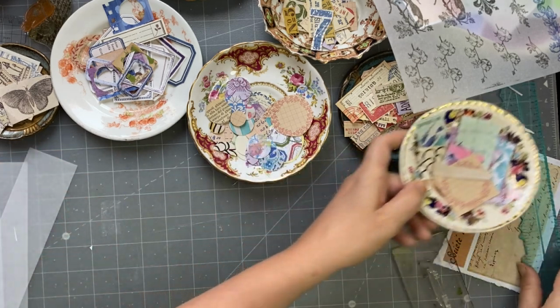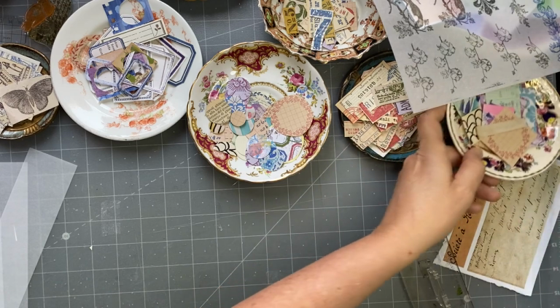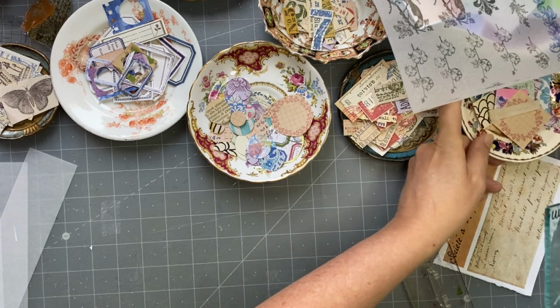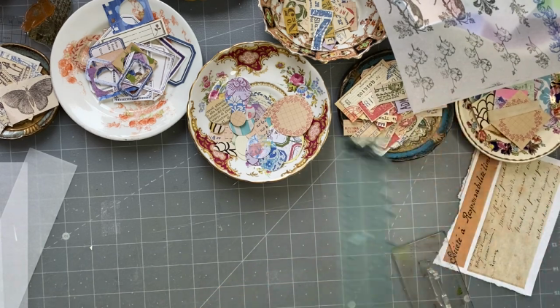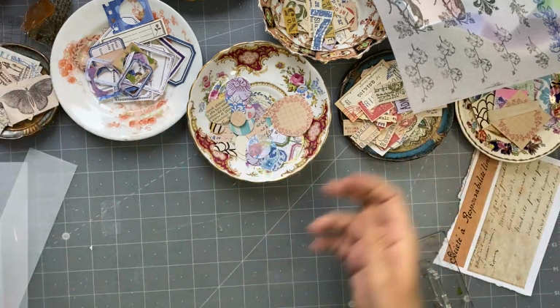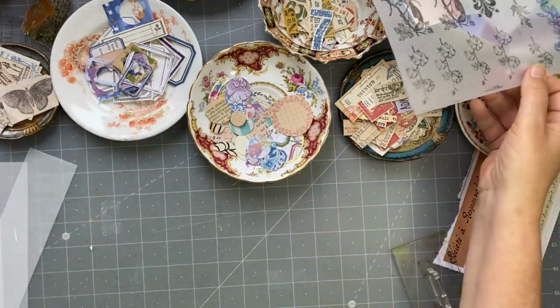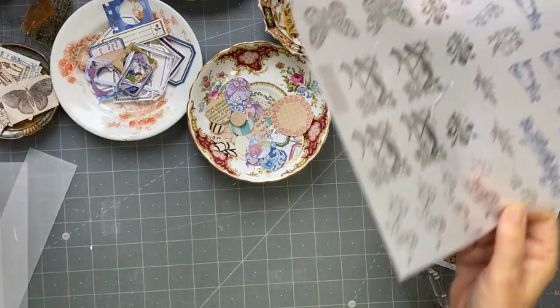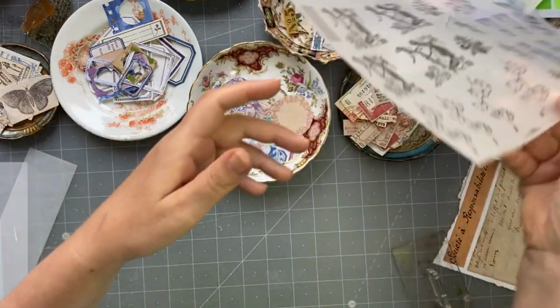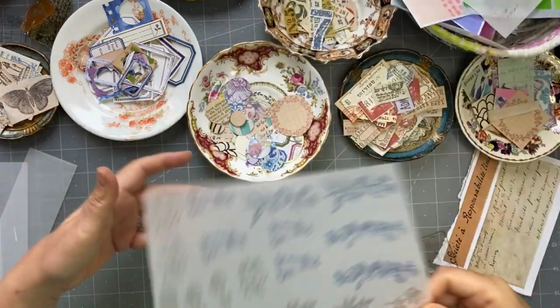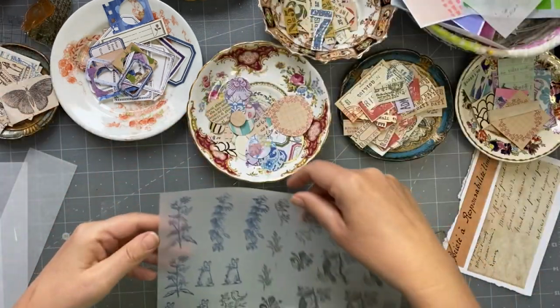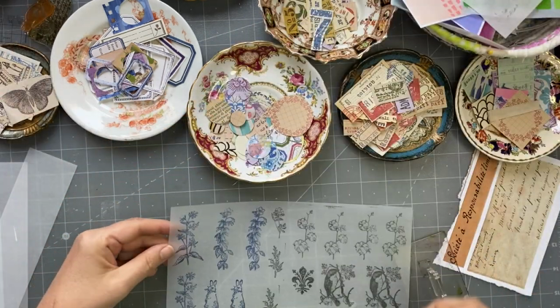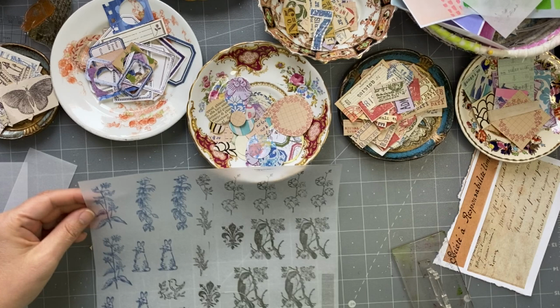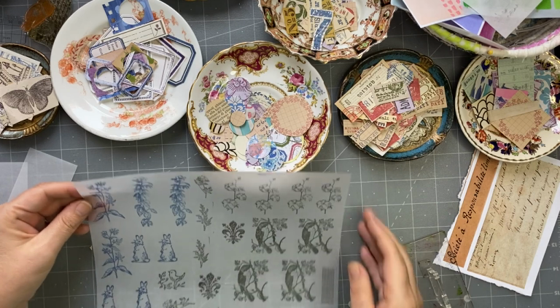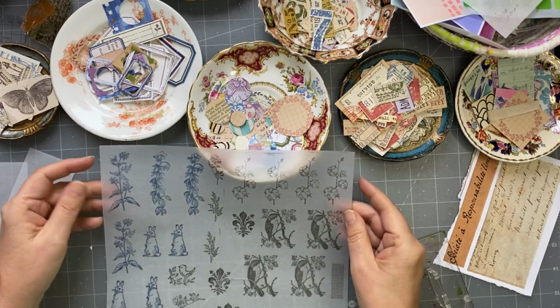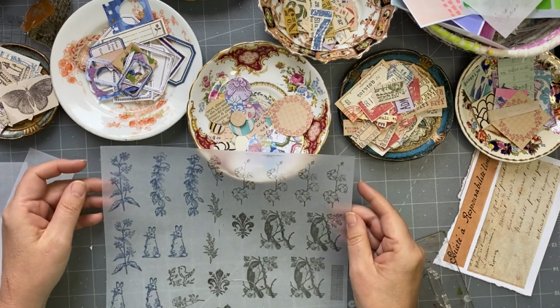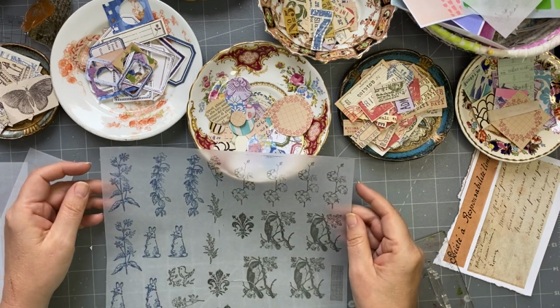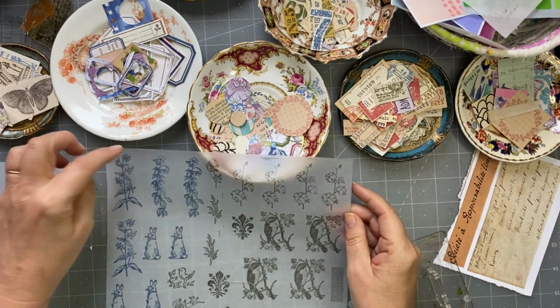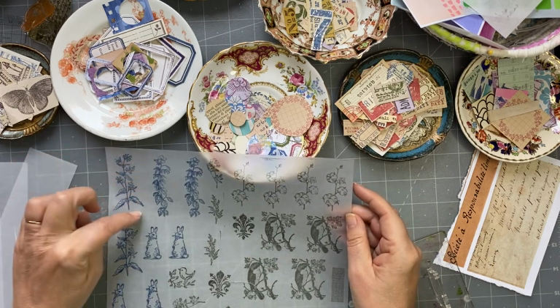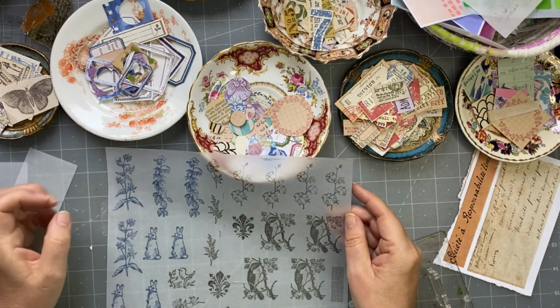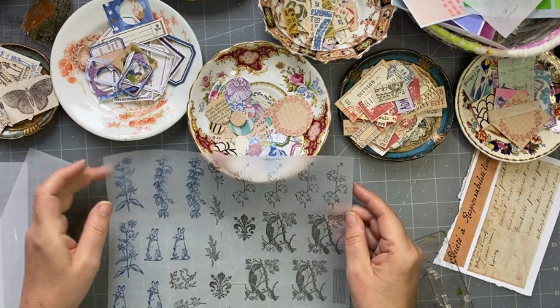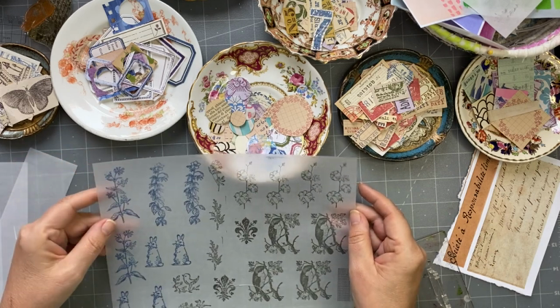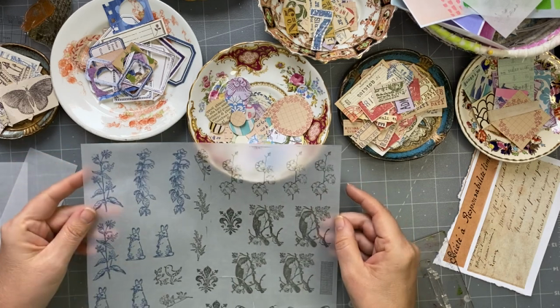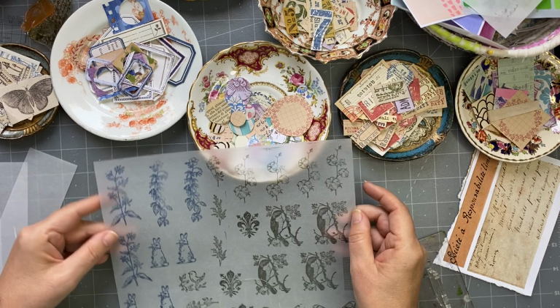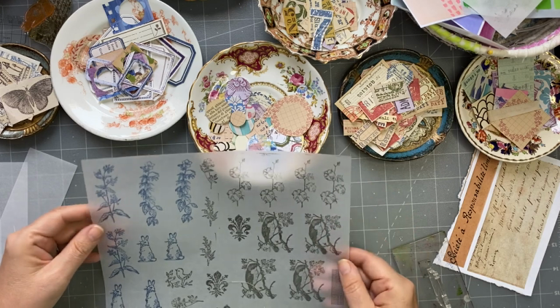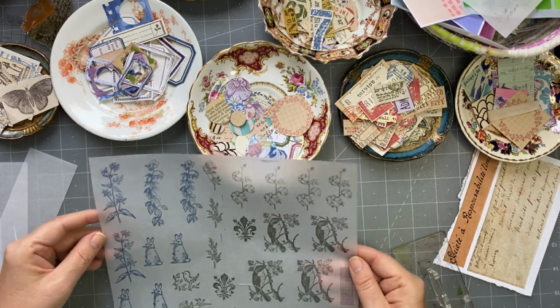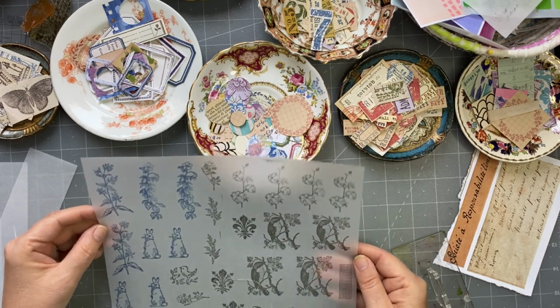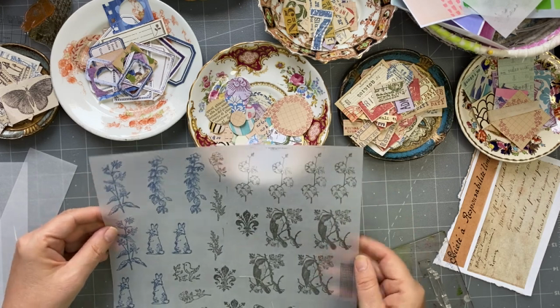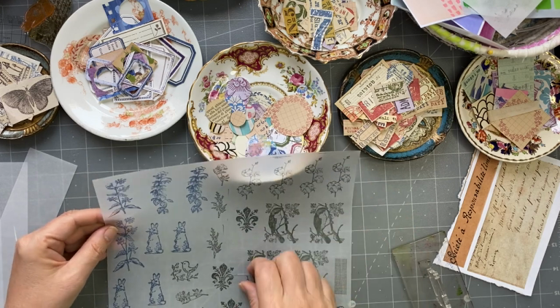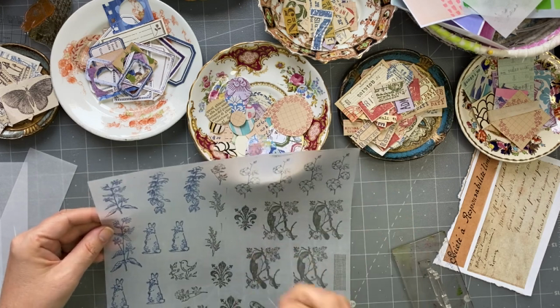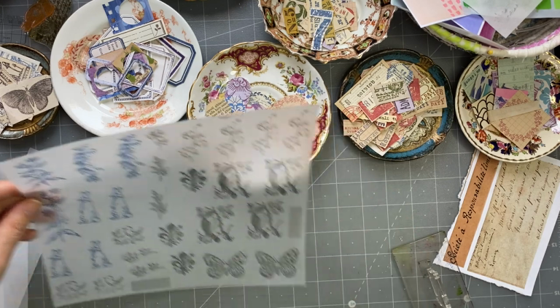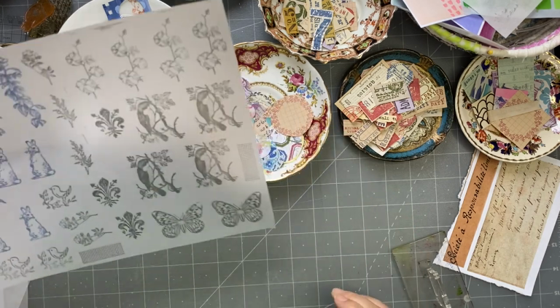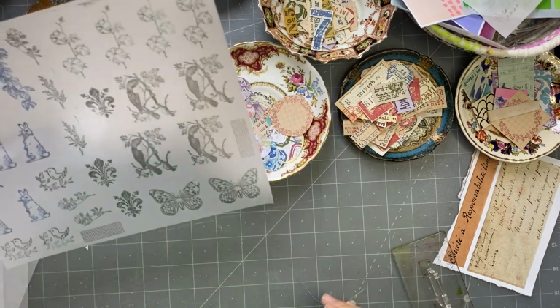Over here I've got some tracing paper that I stamped on — I just did that and thought I'd give it a go. I might tear those out. I just left them there since I just did them and they're drying.